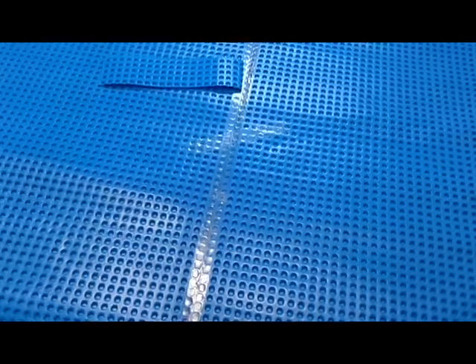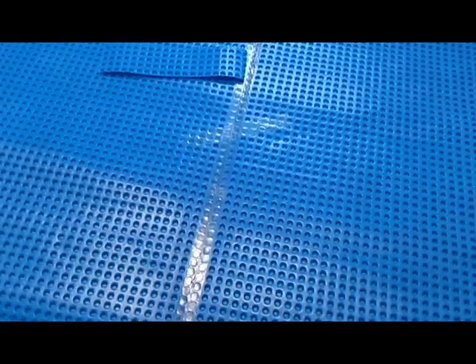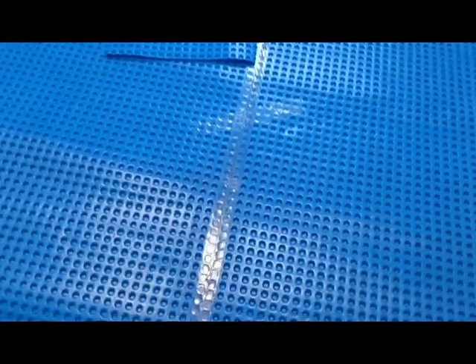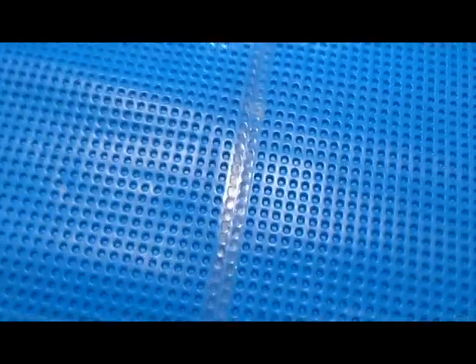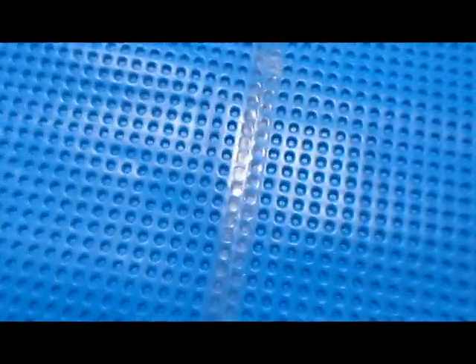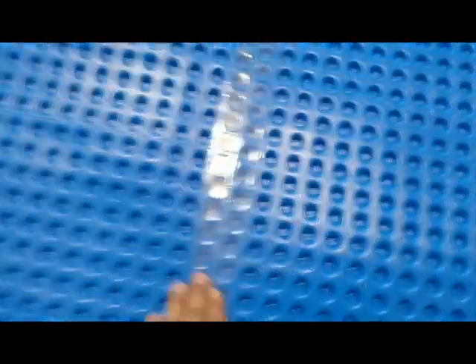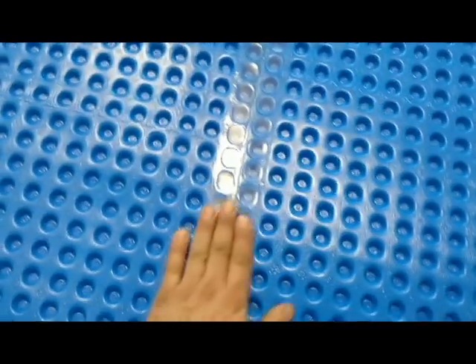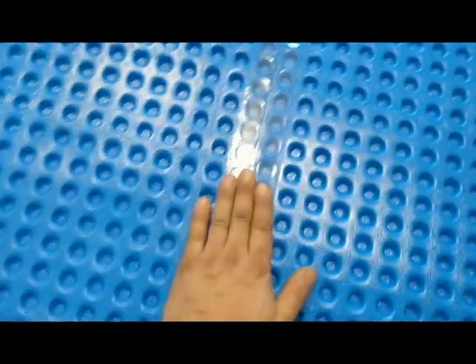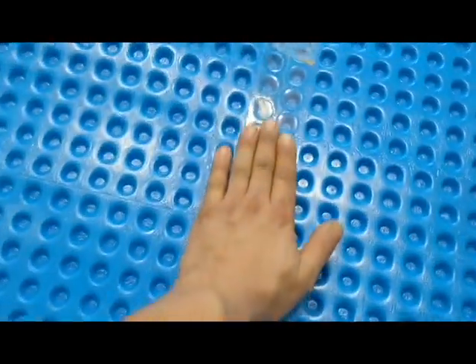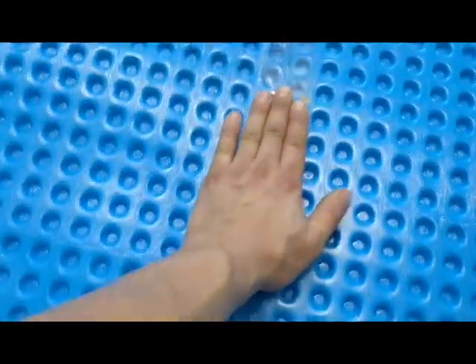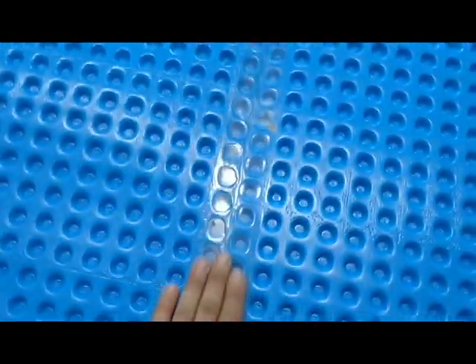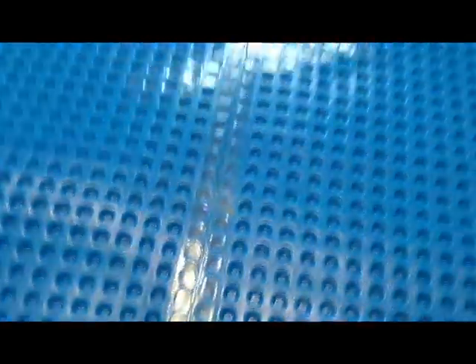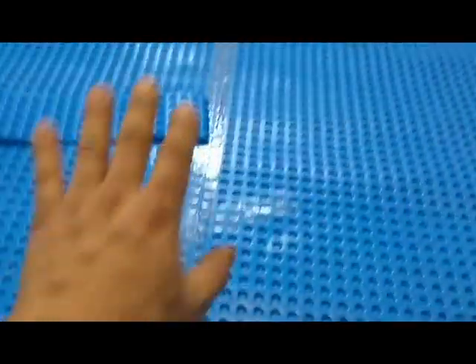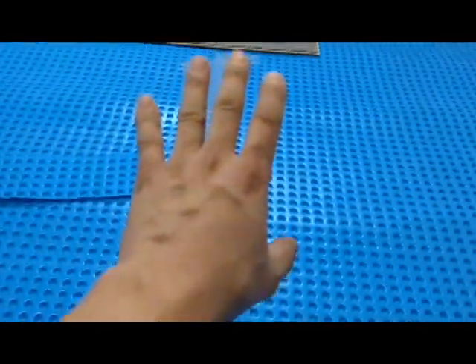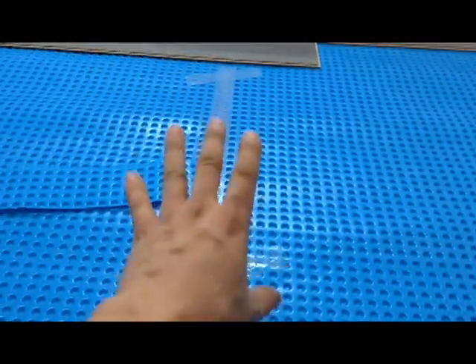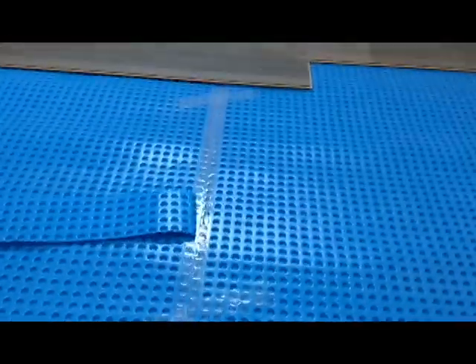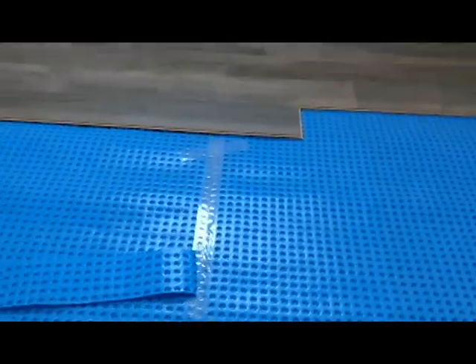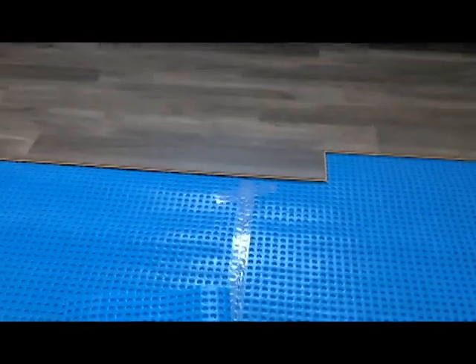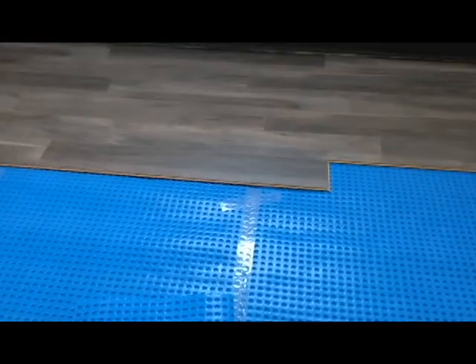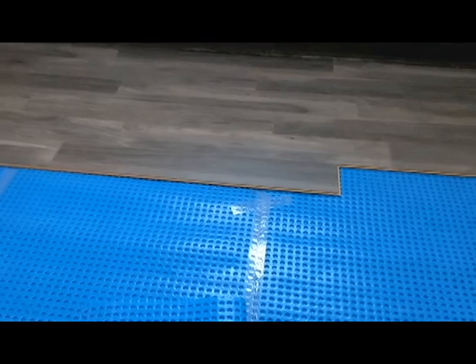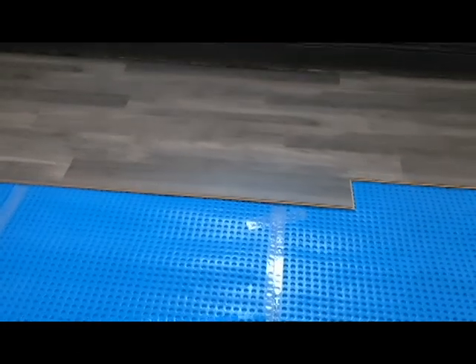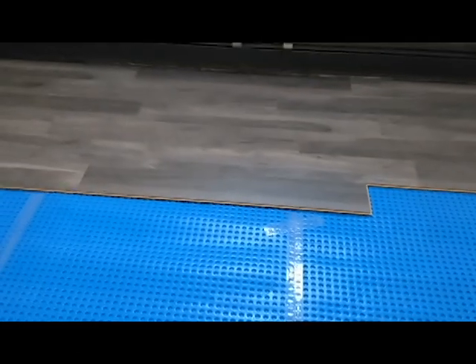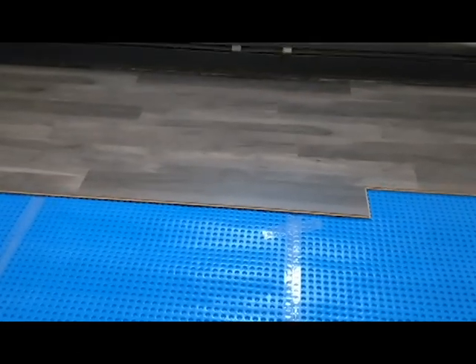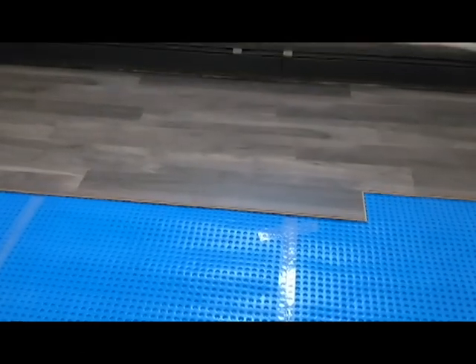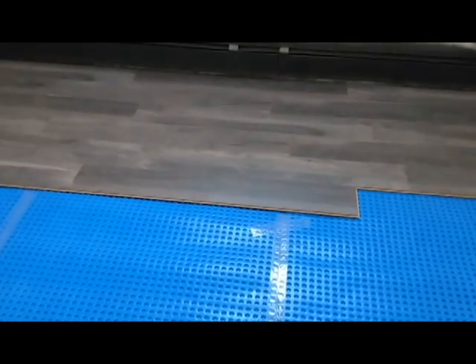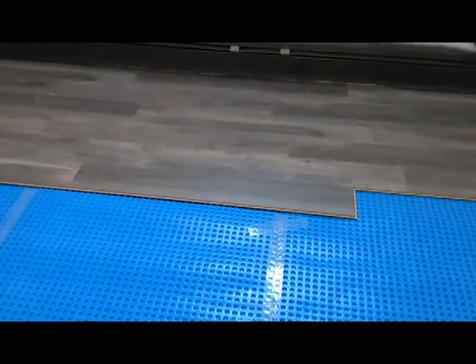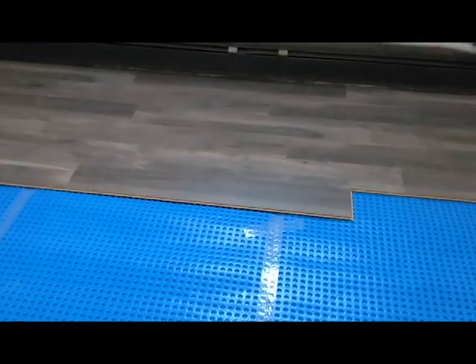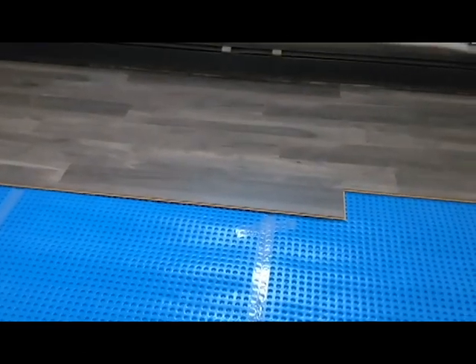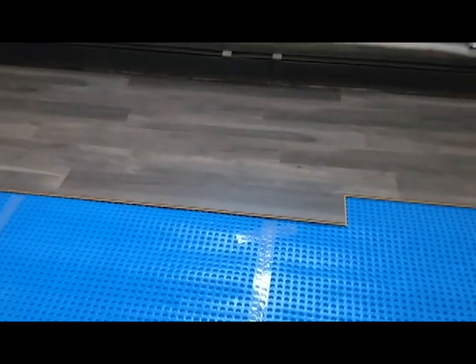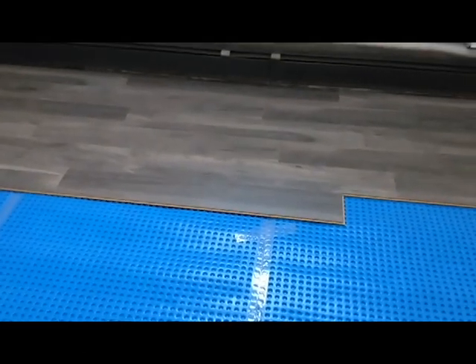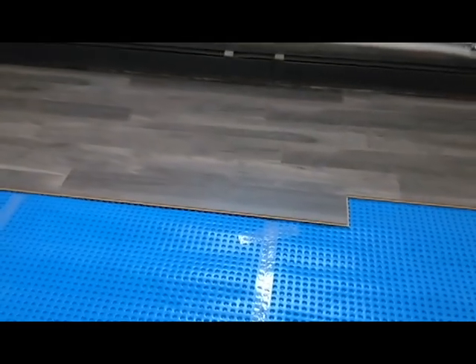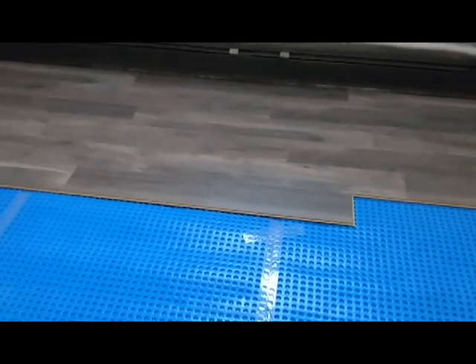When you install this, you have to tape all the seams so you get your vapor barrier and the bottom of your floor will always stay dry. That's very important with laminate because any moisture can get into laminate and swell it up and destroy it.